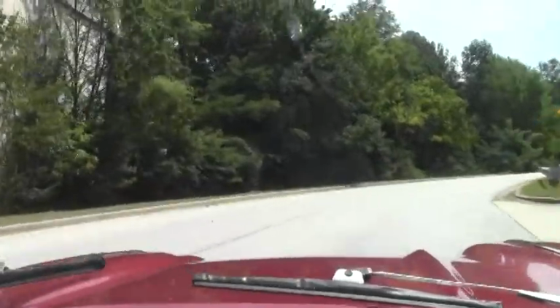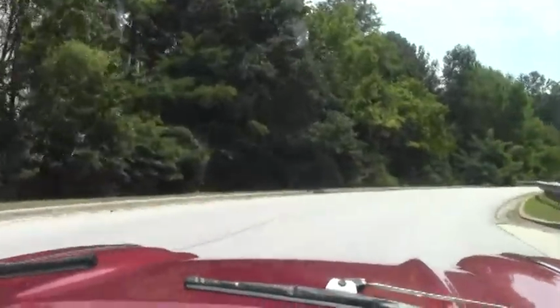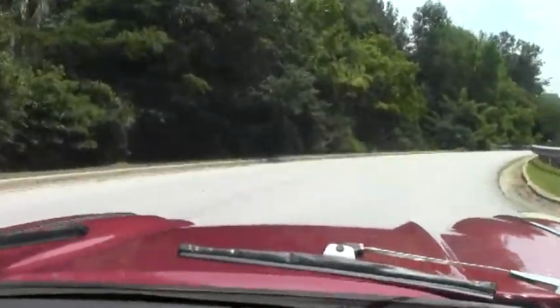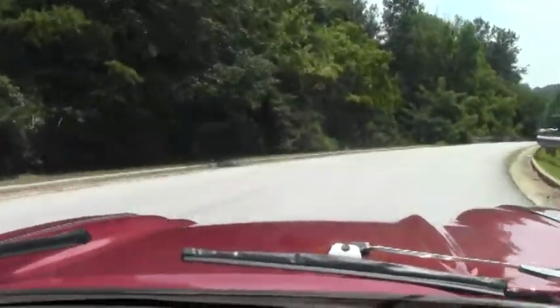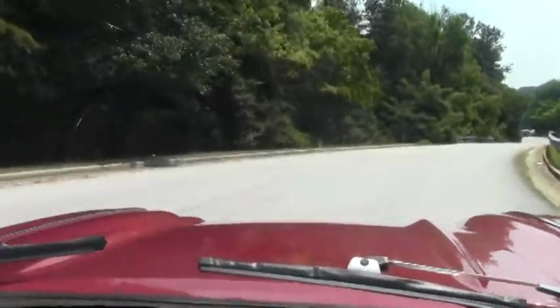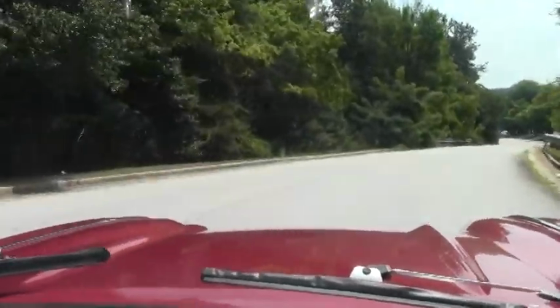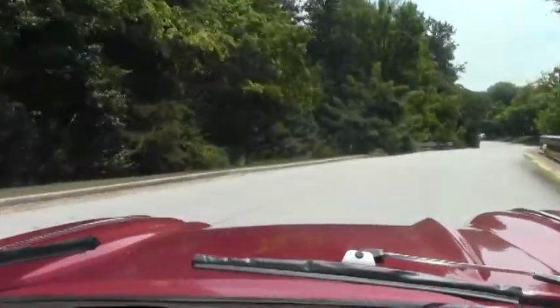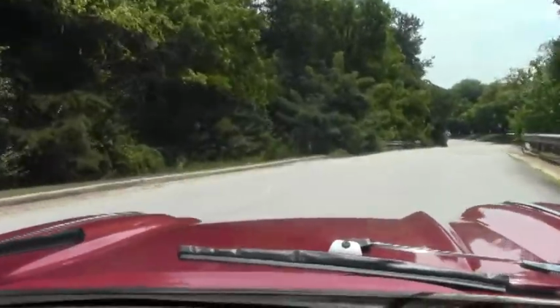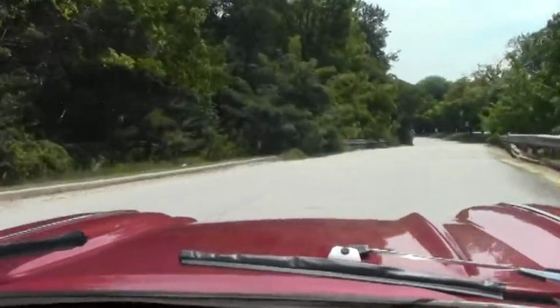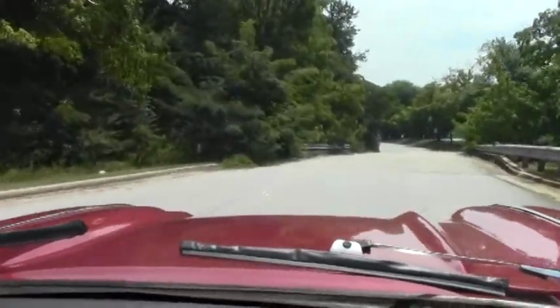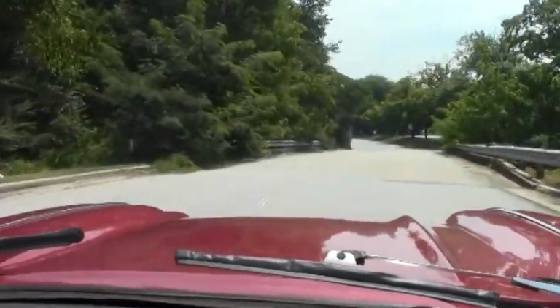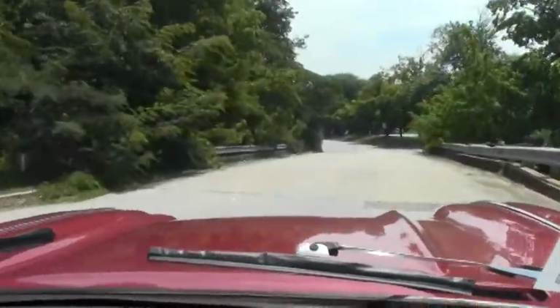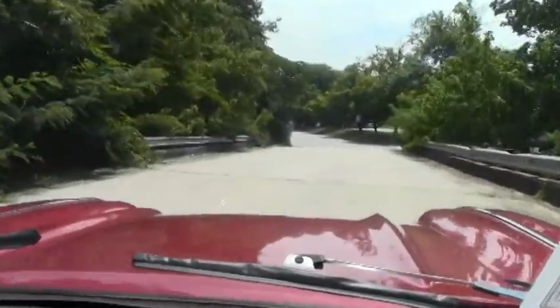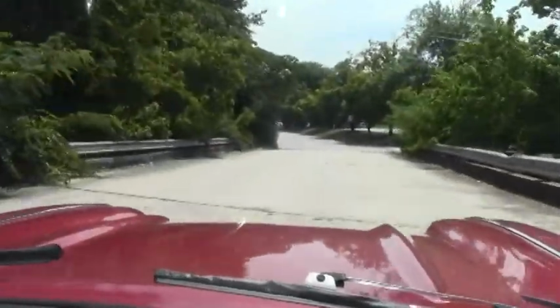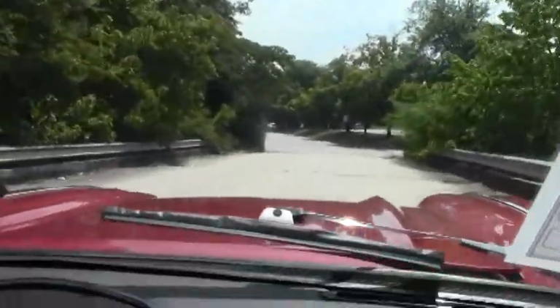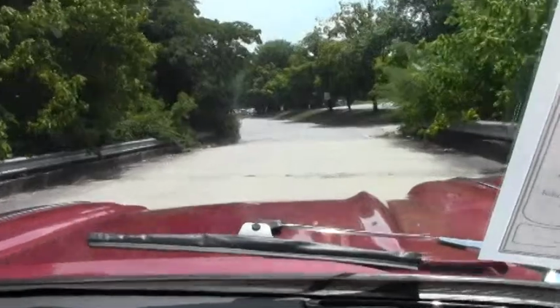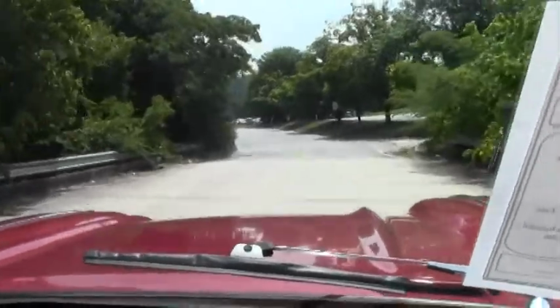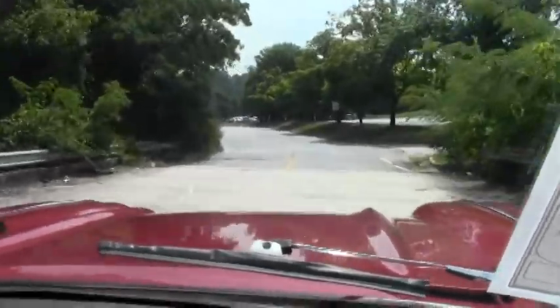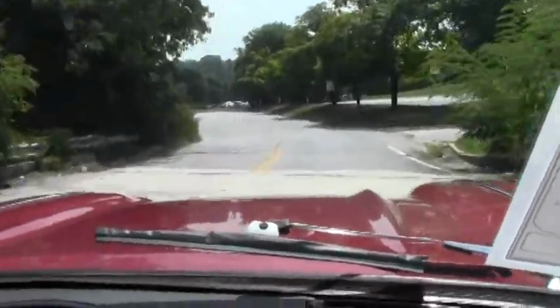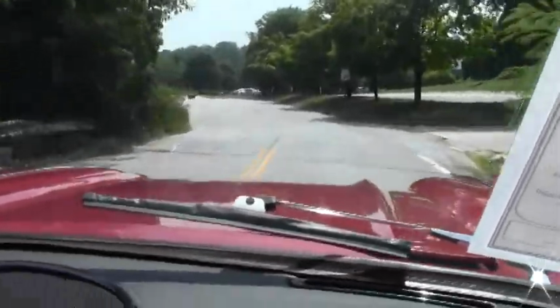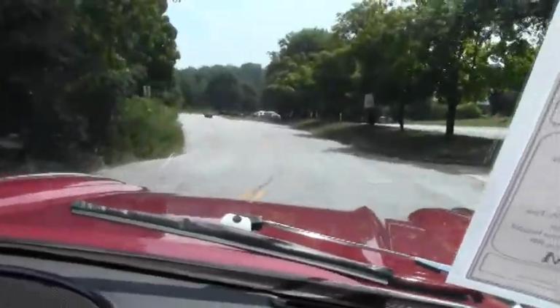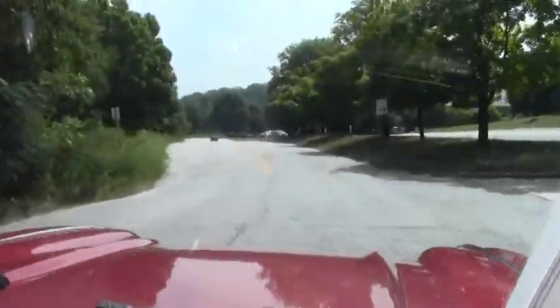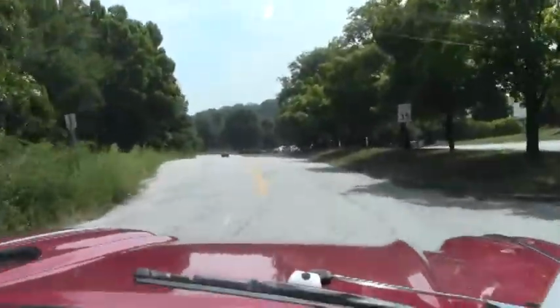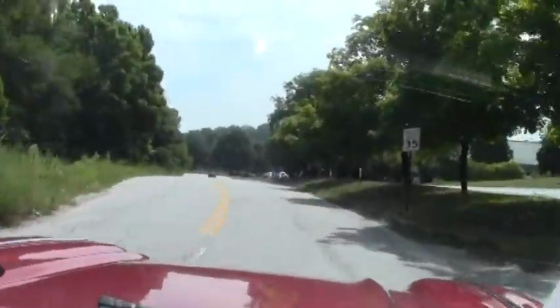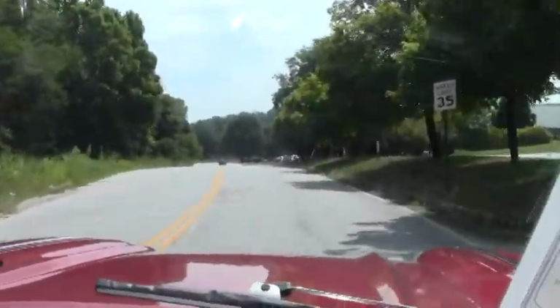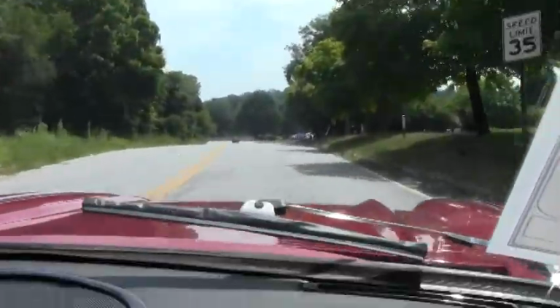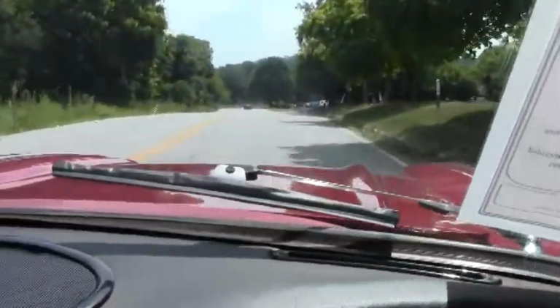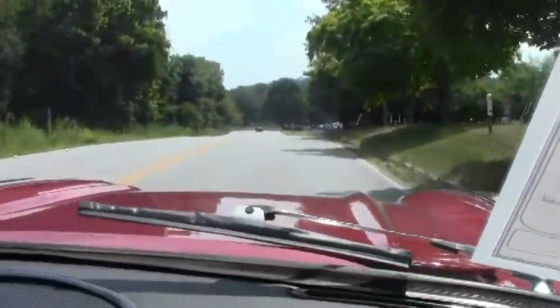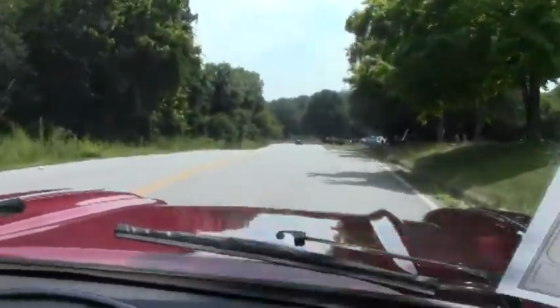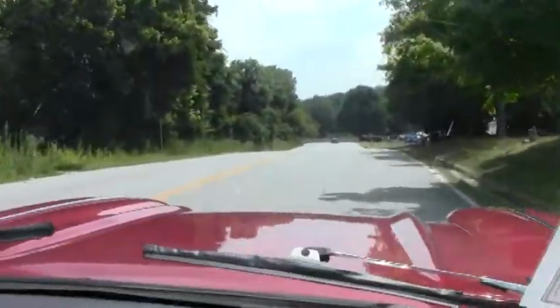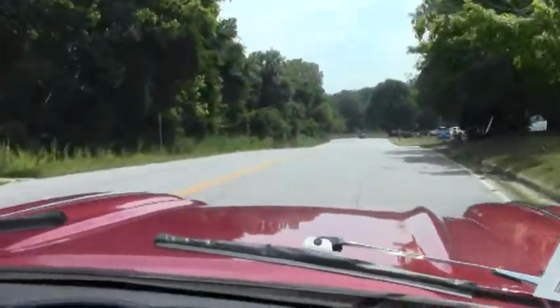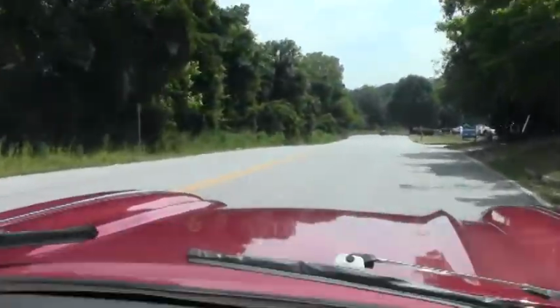Making our way around the corner here — real pleasurable car to drive. No squeaks, rattles. It's nice and tight.